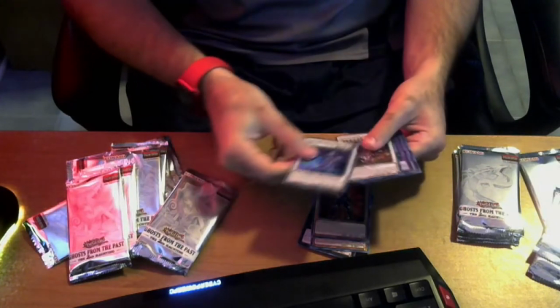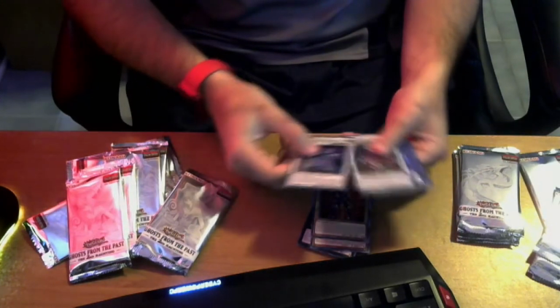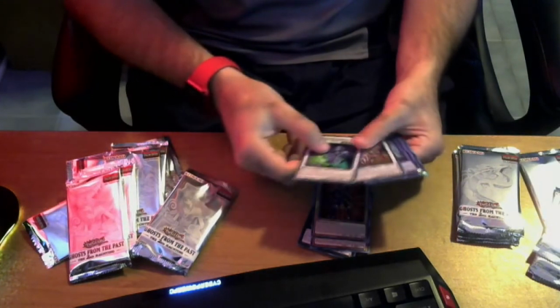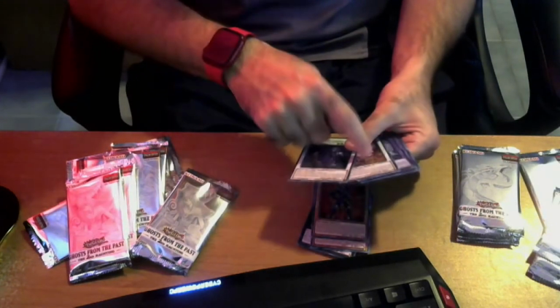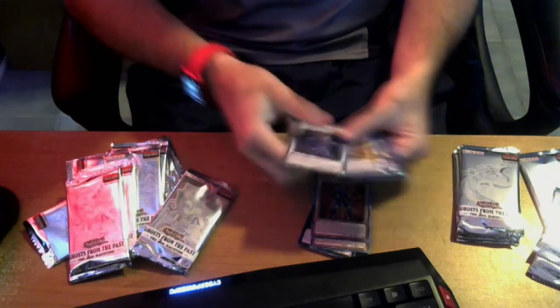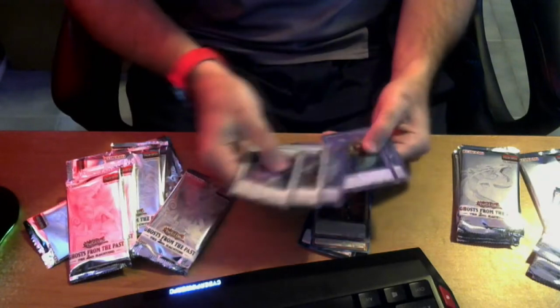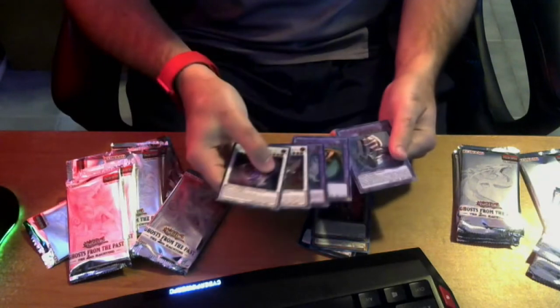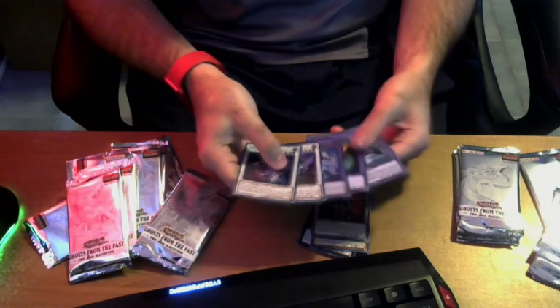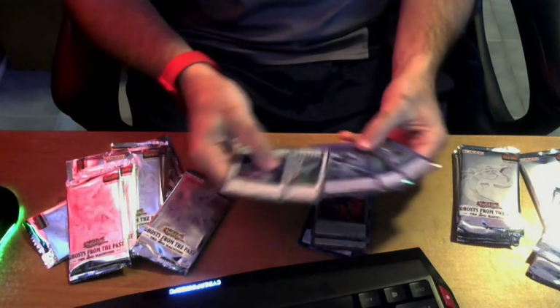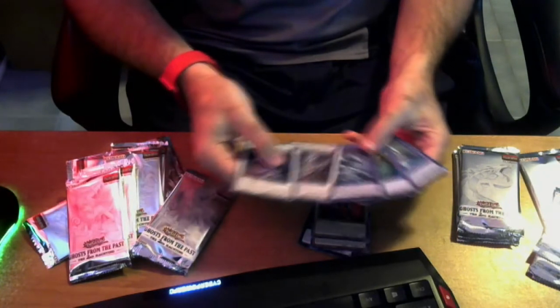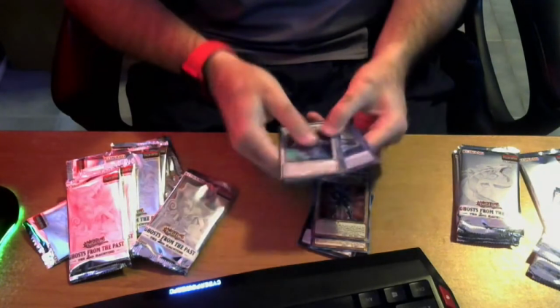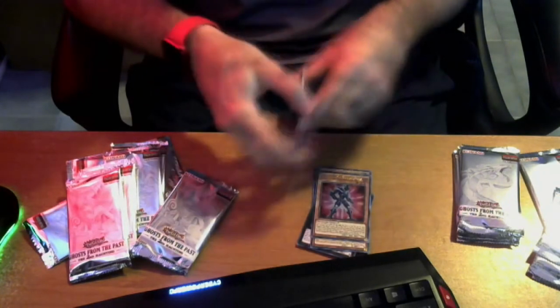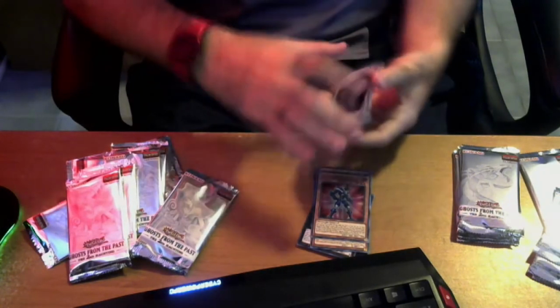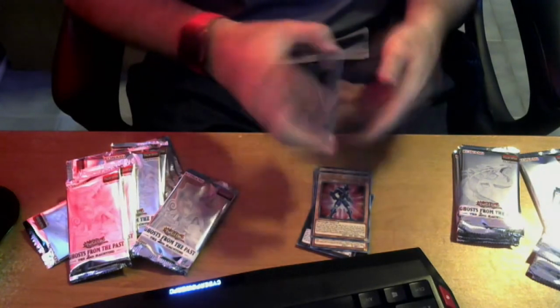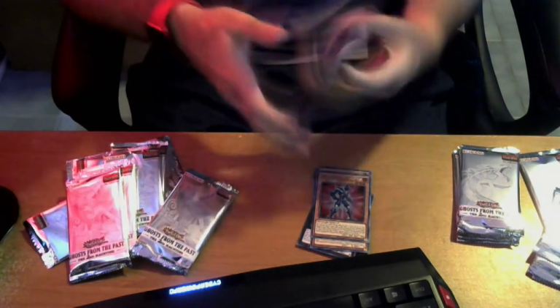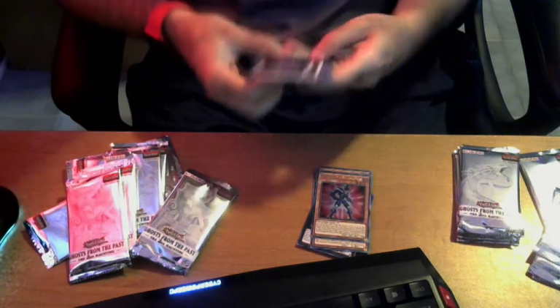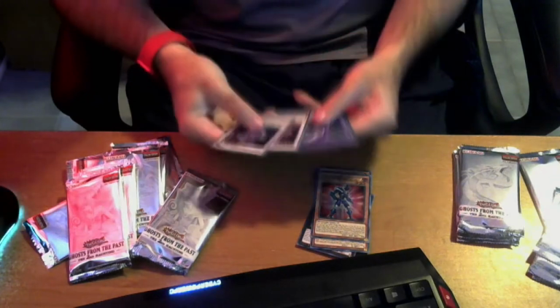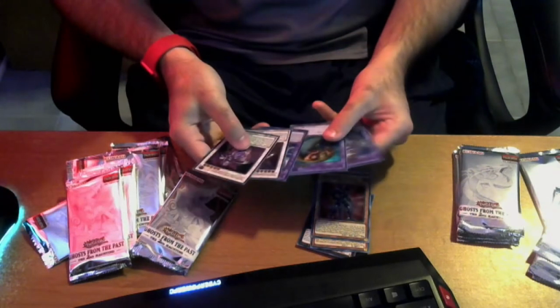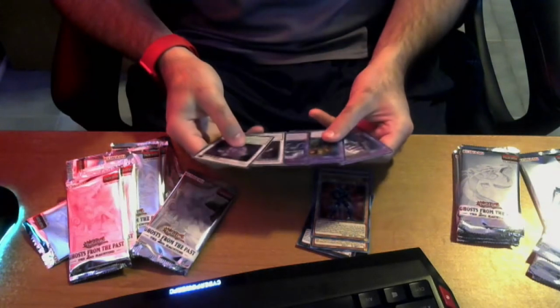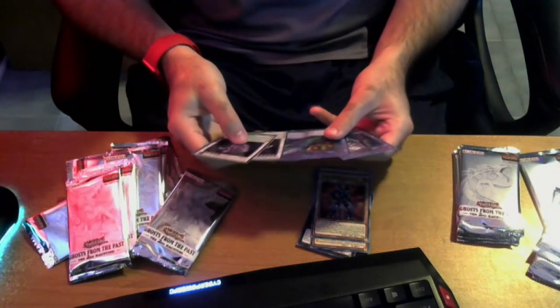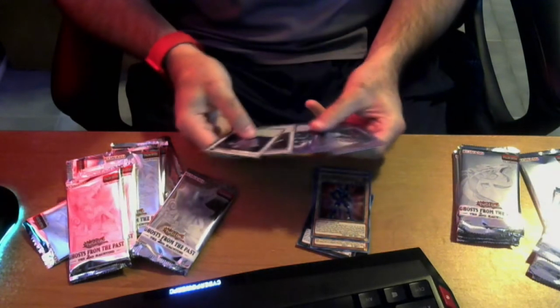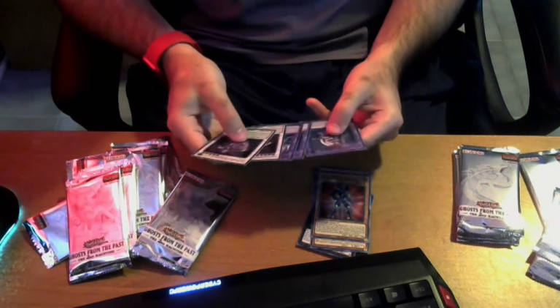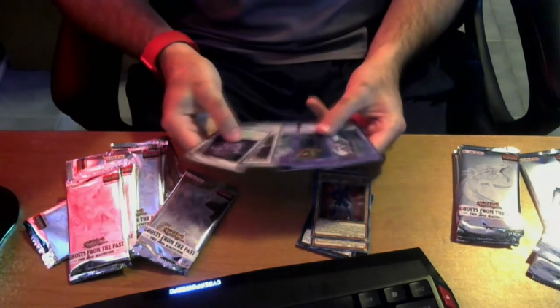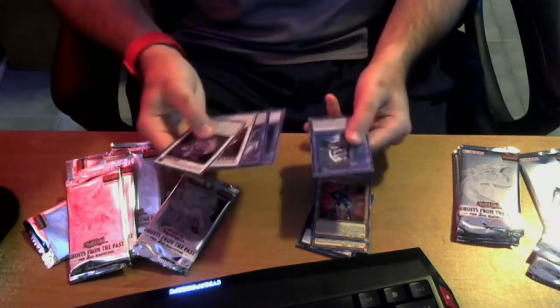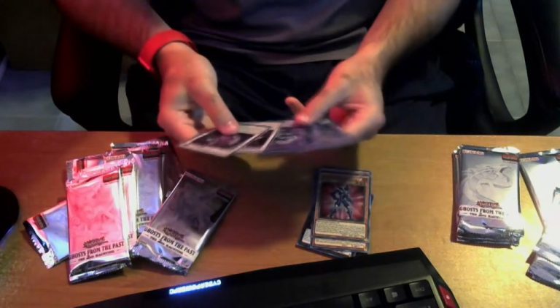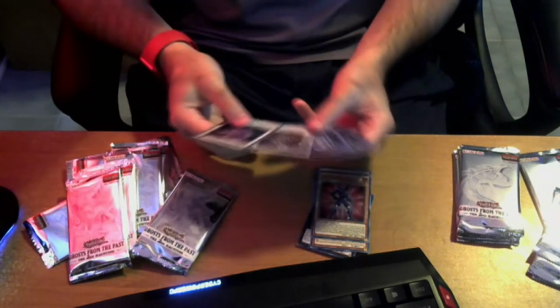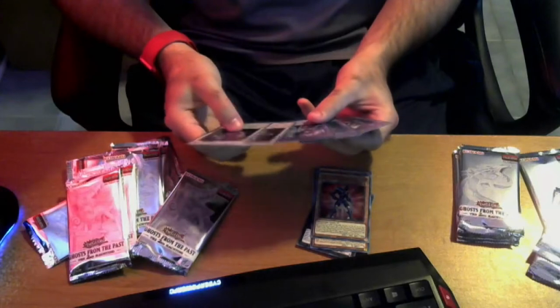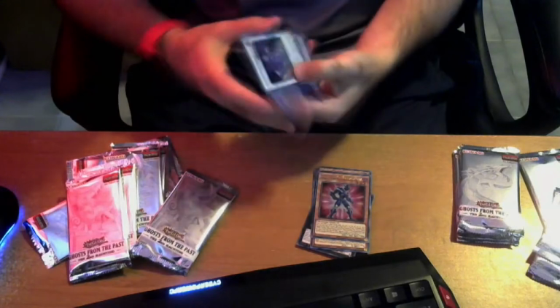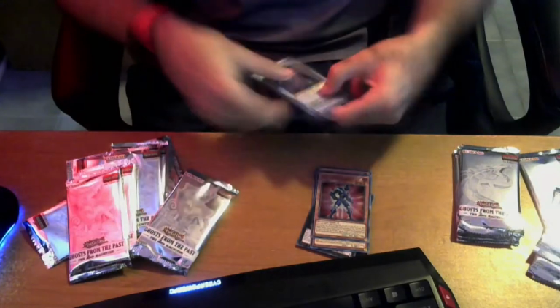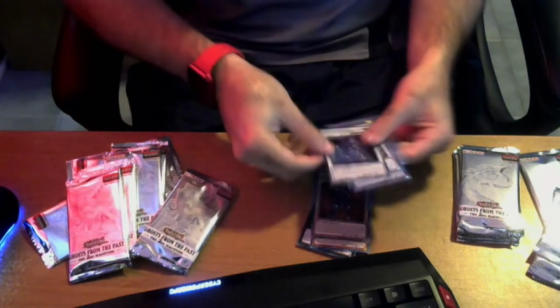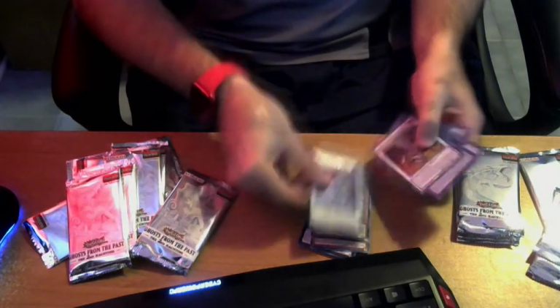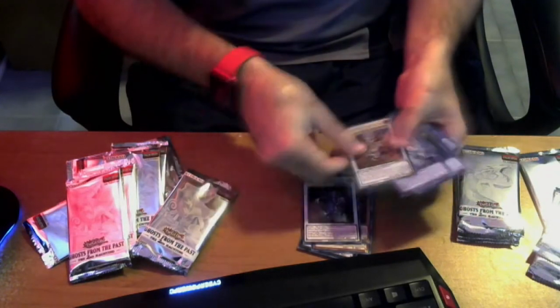It's Uranus. Final Sigma, the bane of my existence. Still no Ghost Rare. We got Neos Kluger though — that is a rare fish. We got the Plunder Patrol ship. That's actually kind of cool.